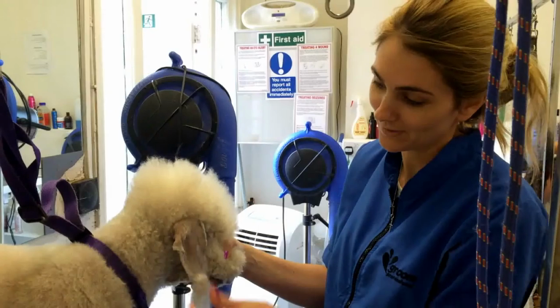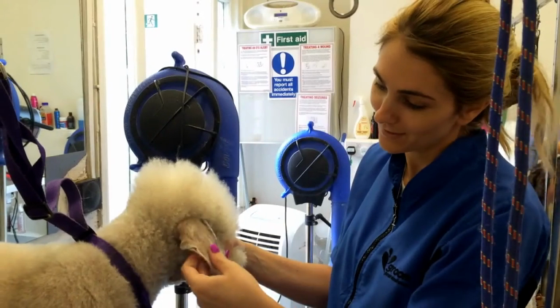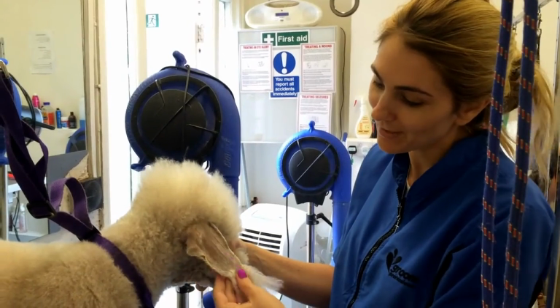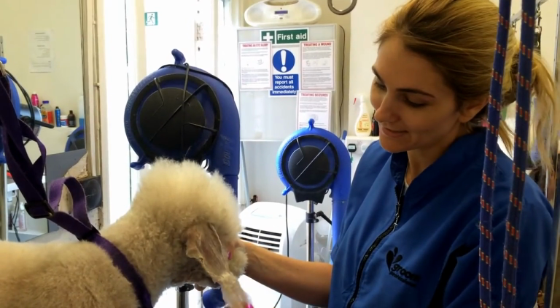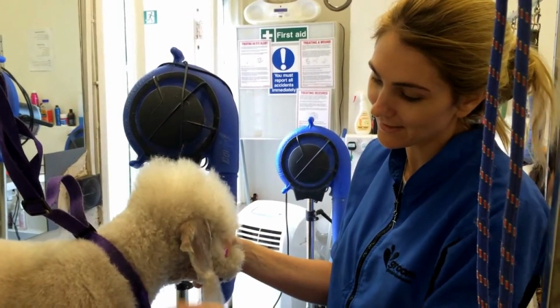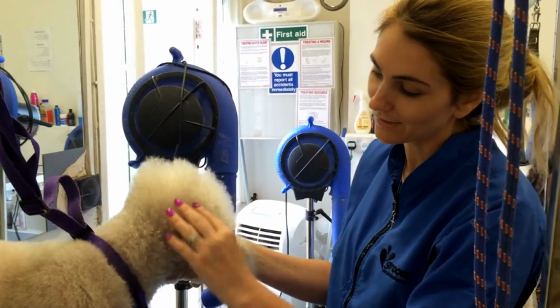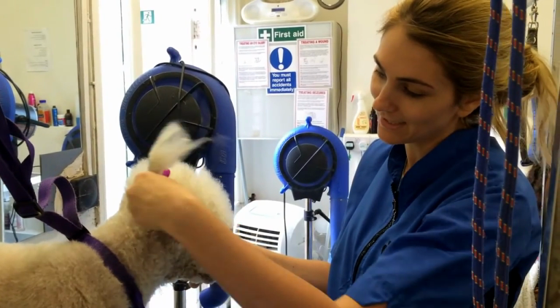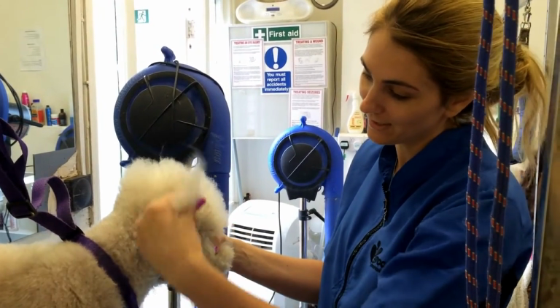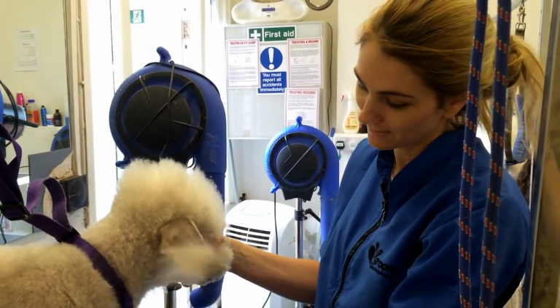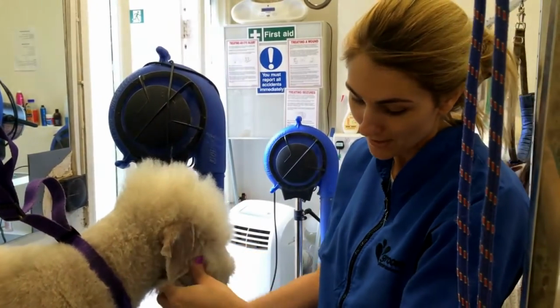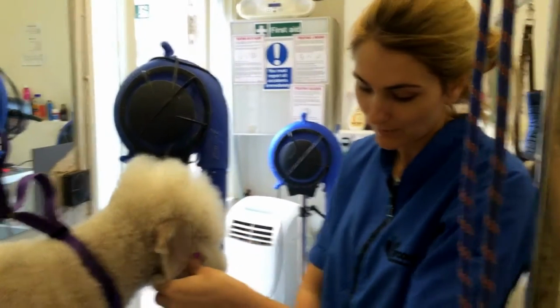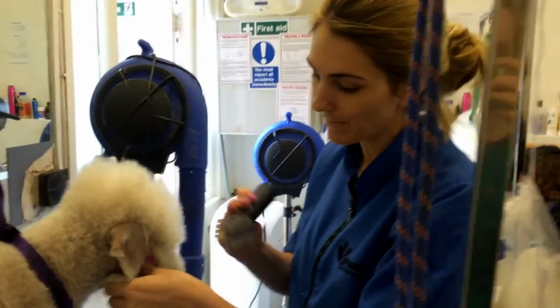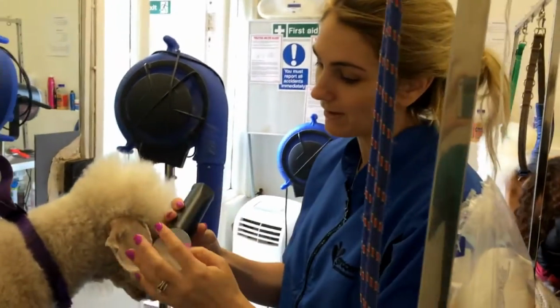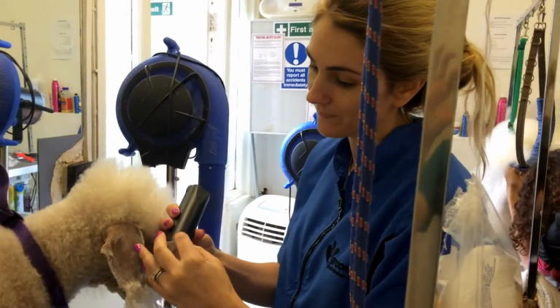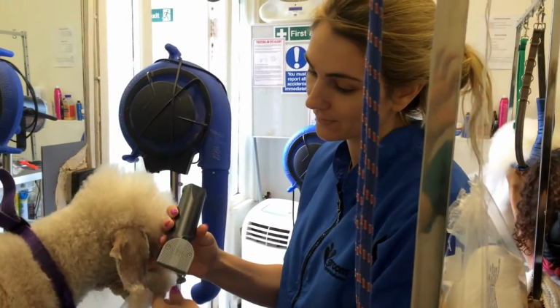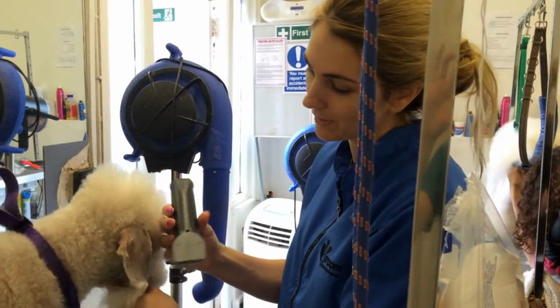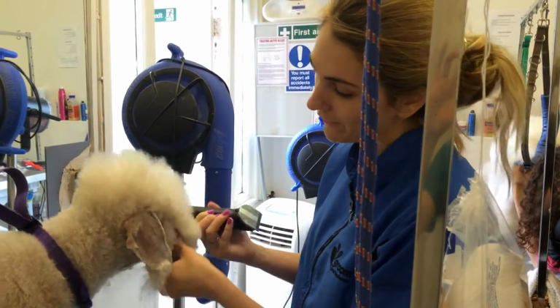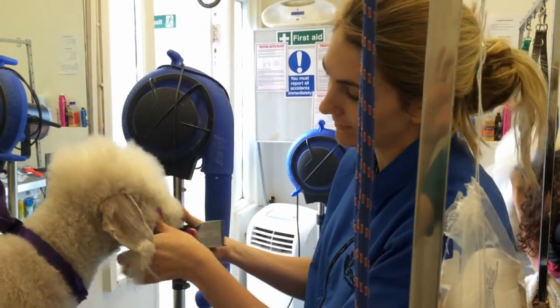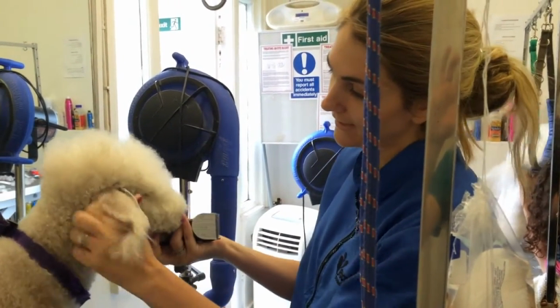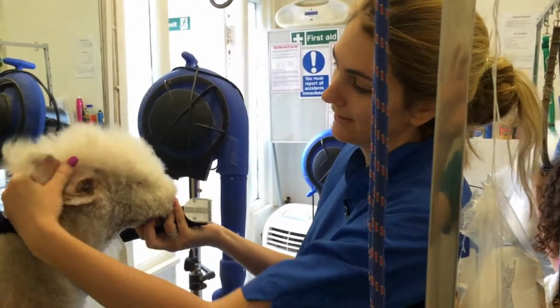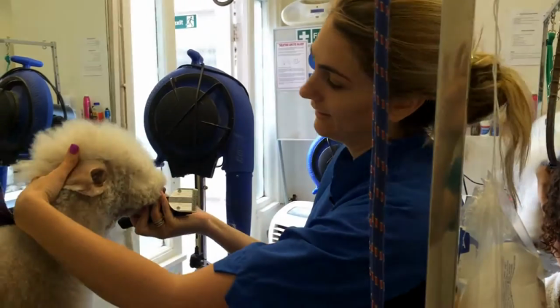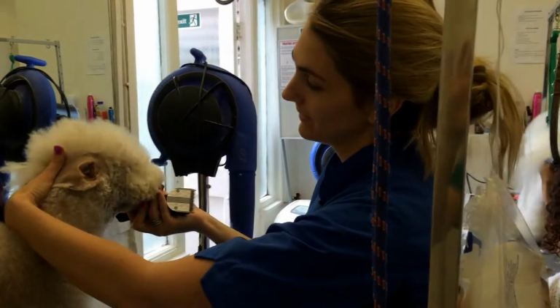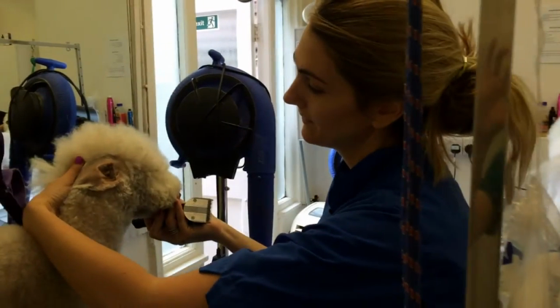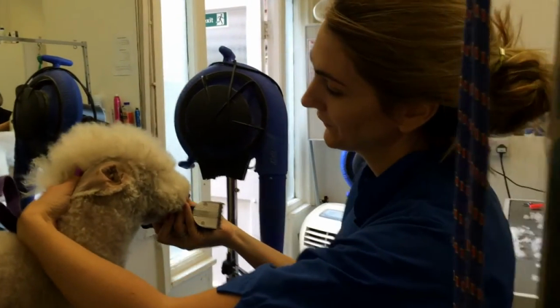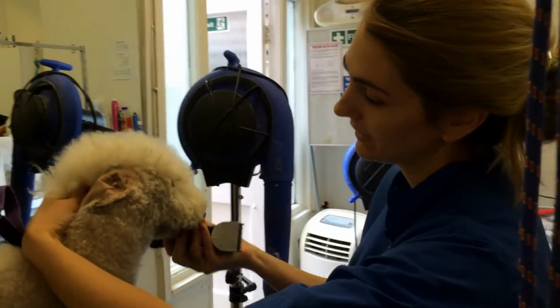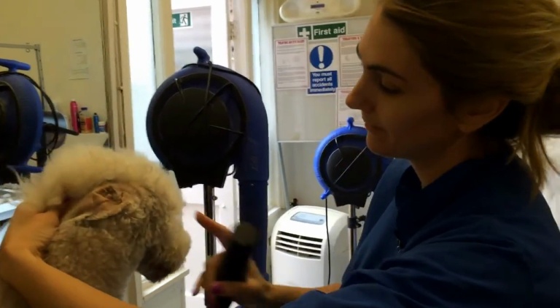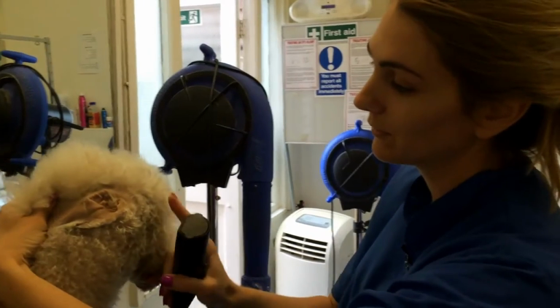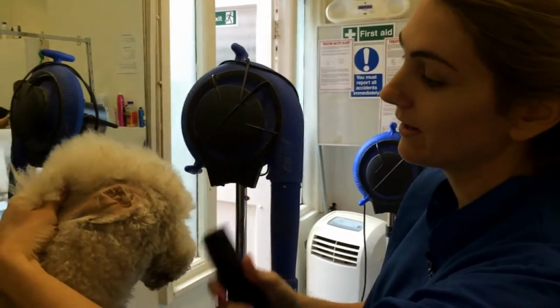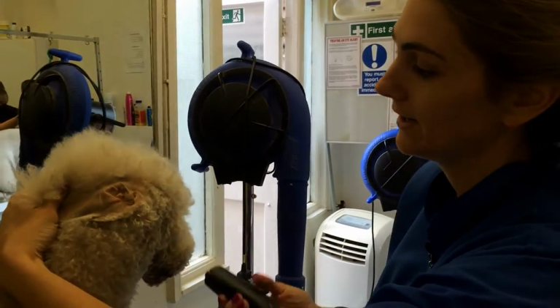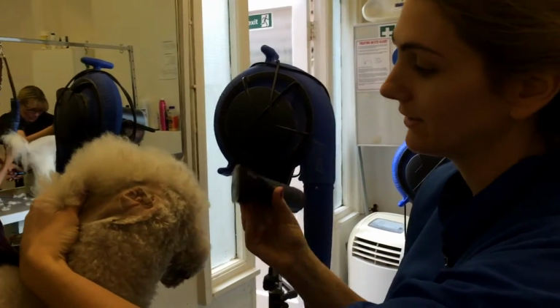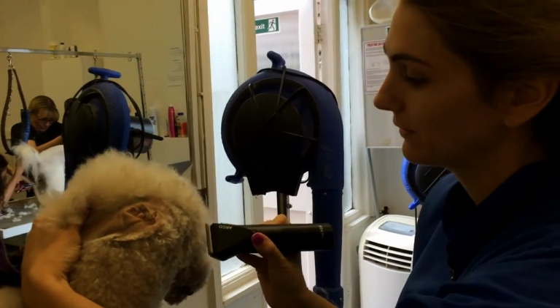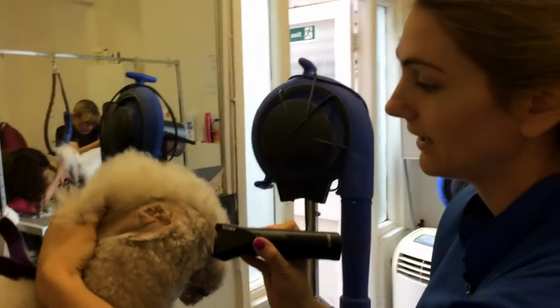We've clipped the ears inside and out, leaving a tassel on the end. We're going to come back with our about 15 blade, lift up the ear, and we're going to clip from the corner of the eye to the corner of the ear.